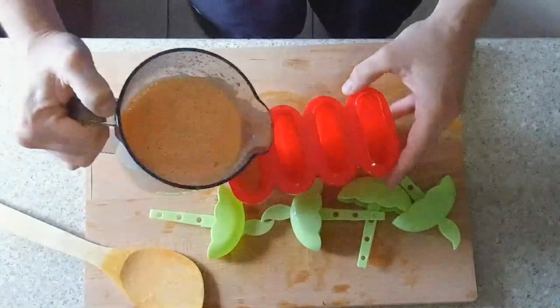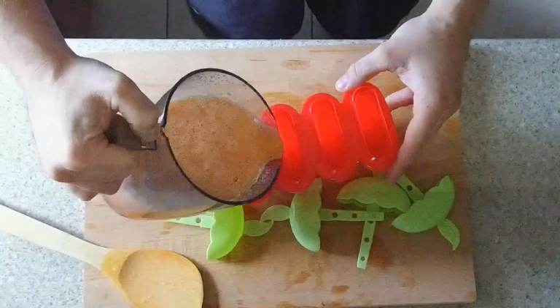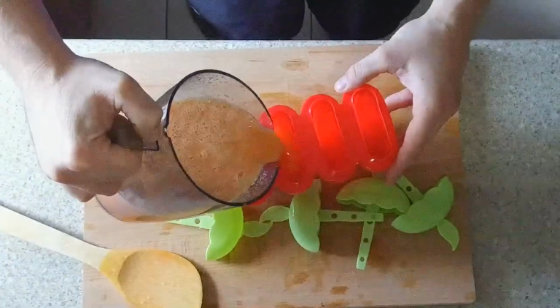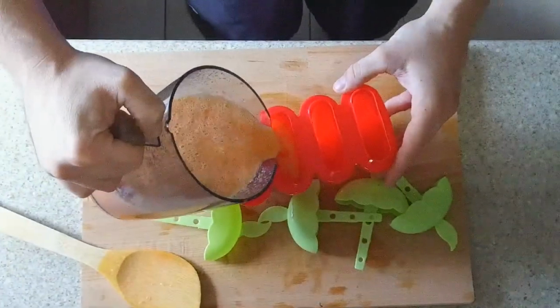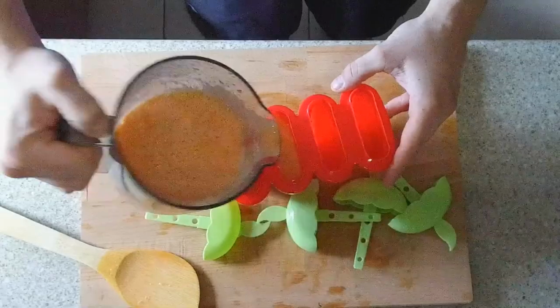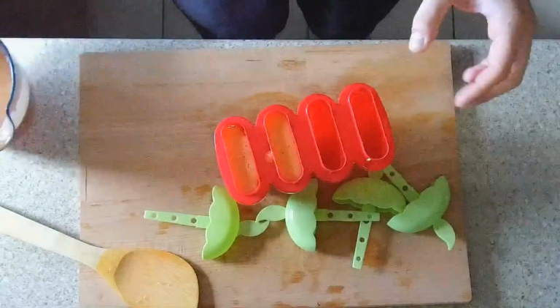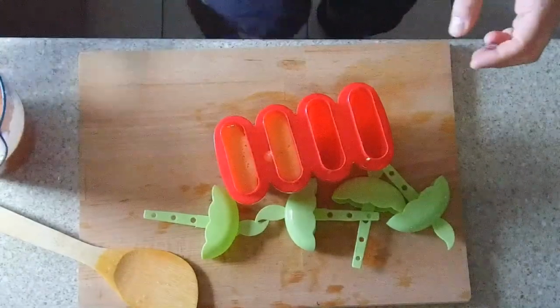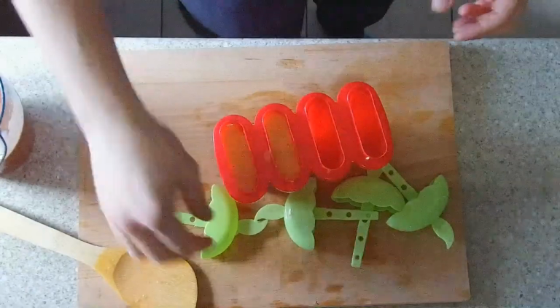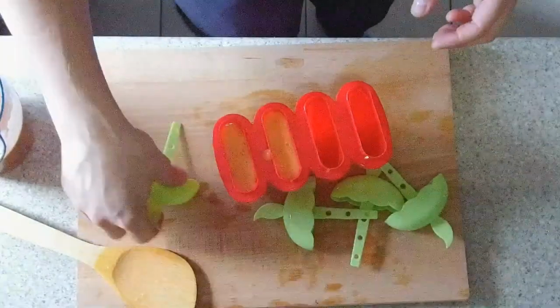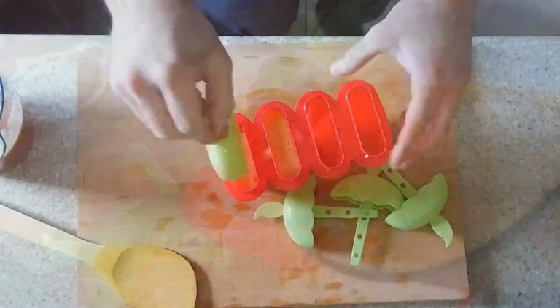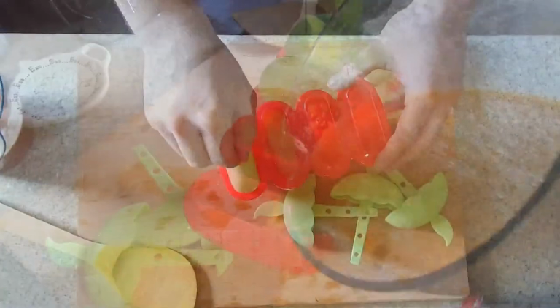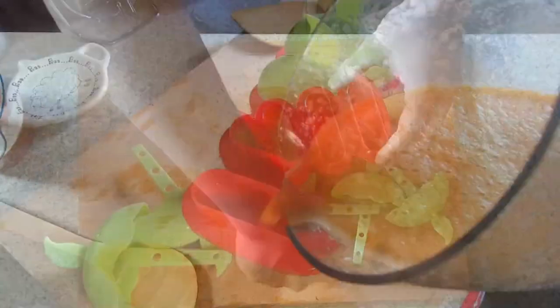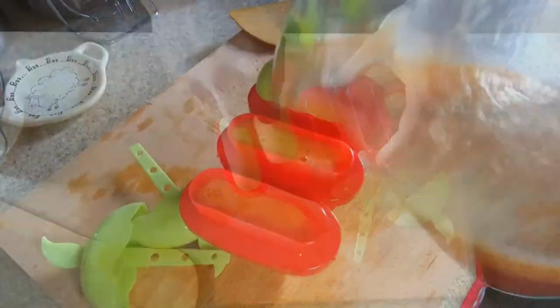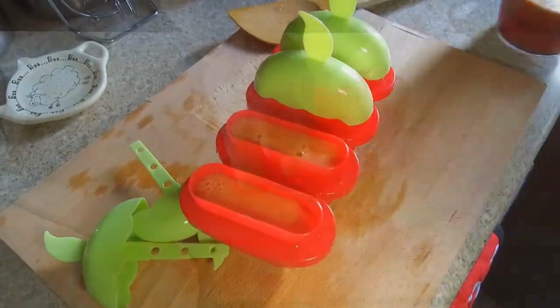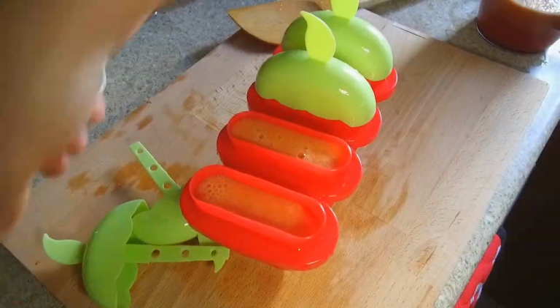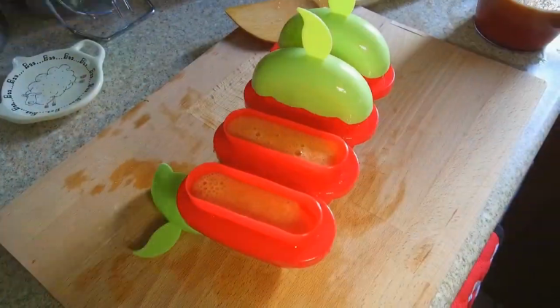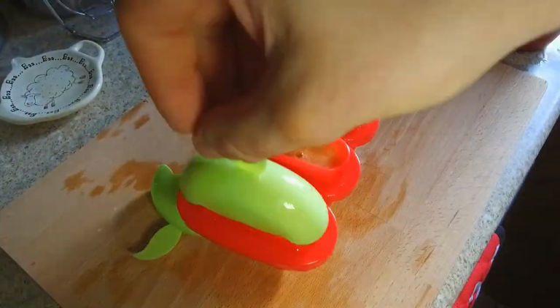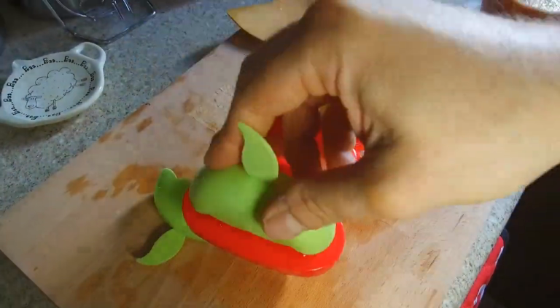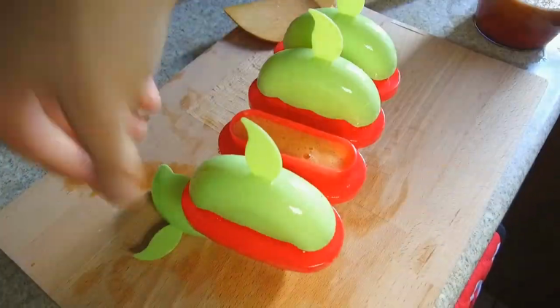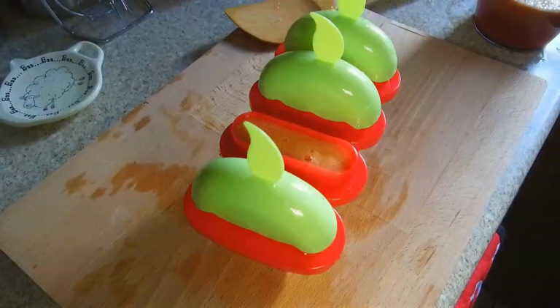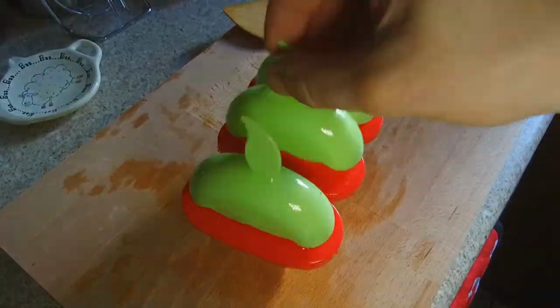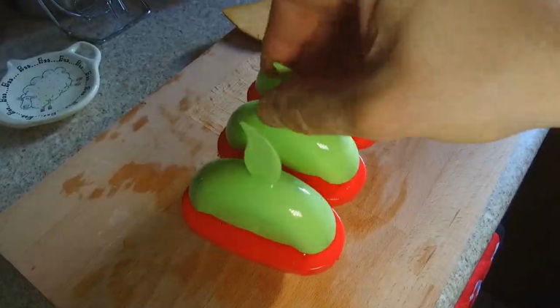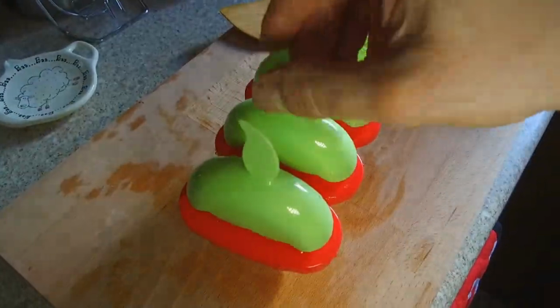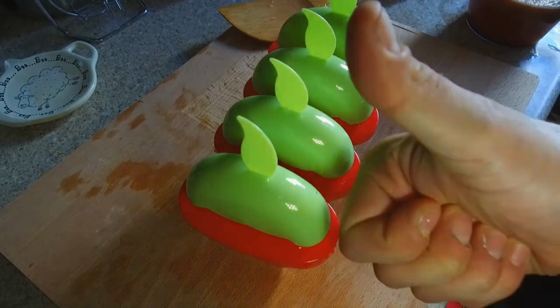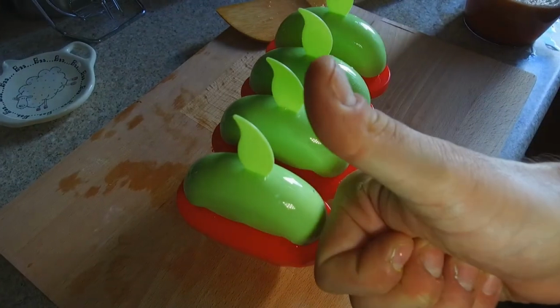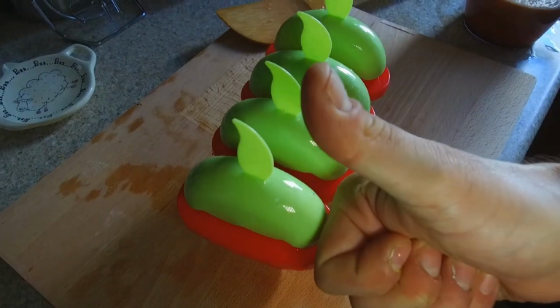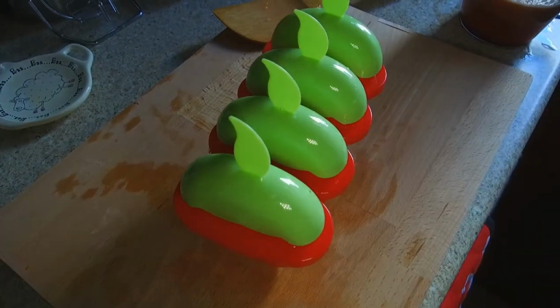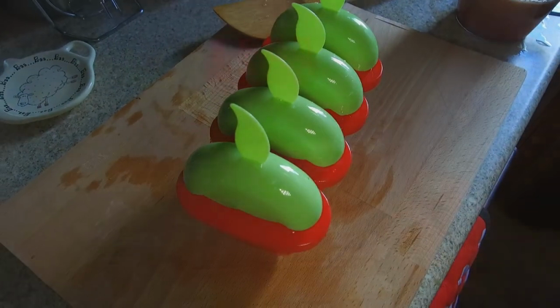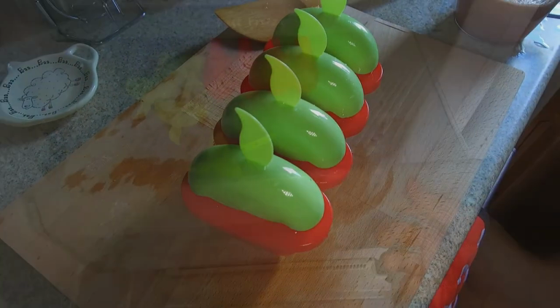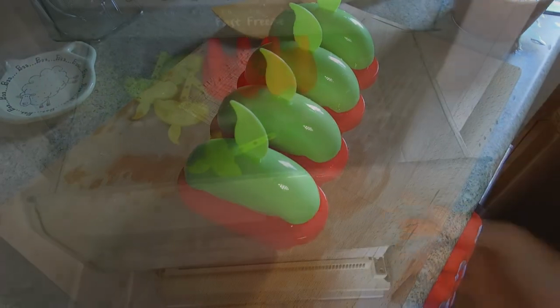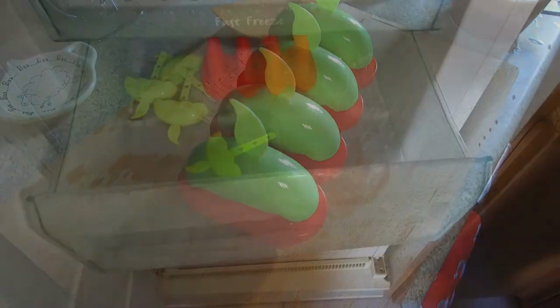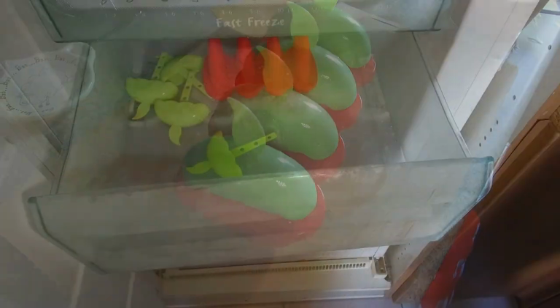Then get your BPA-free moulds, which I bought from Asda, and pour your juice into the moulds and place the lids on the top.